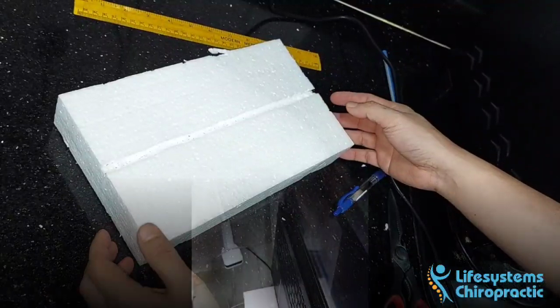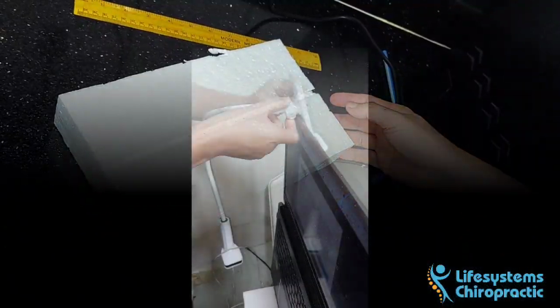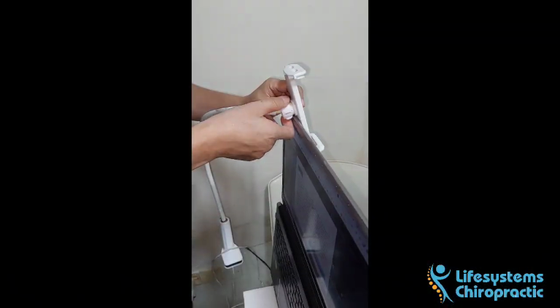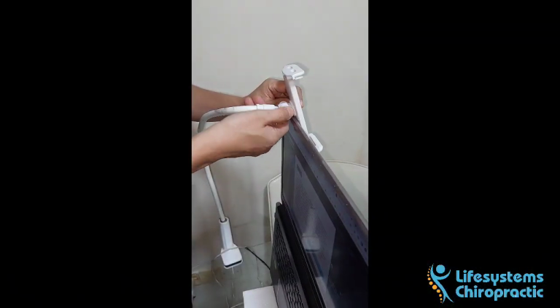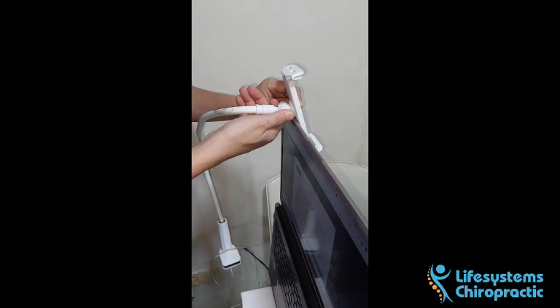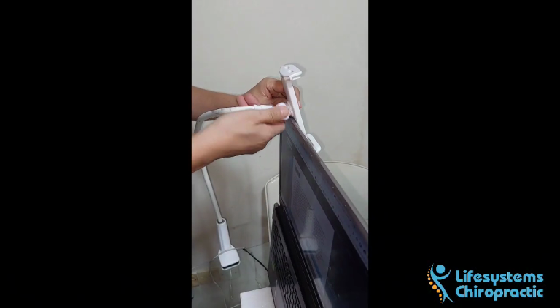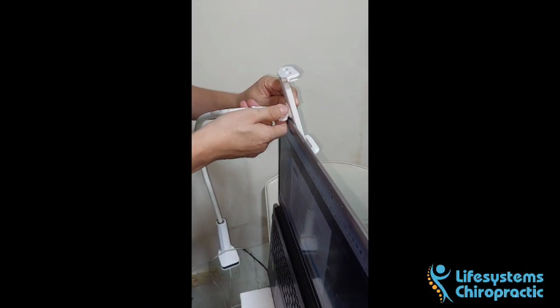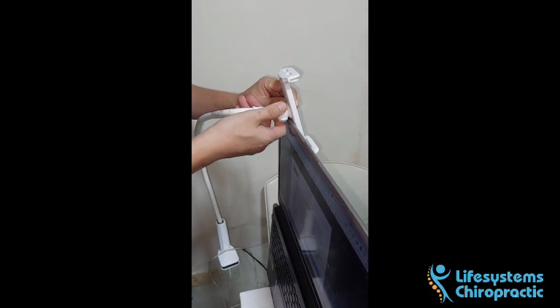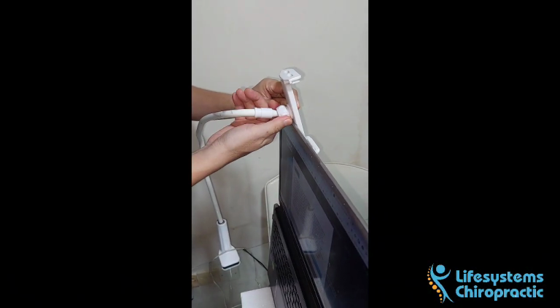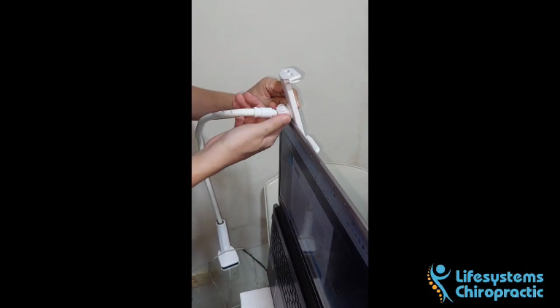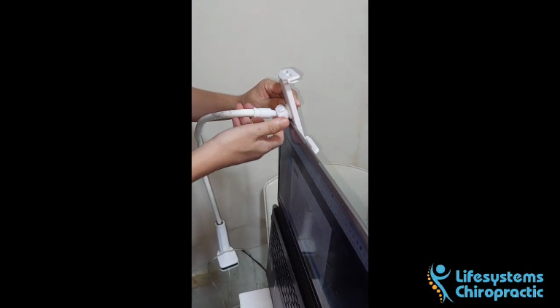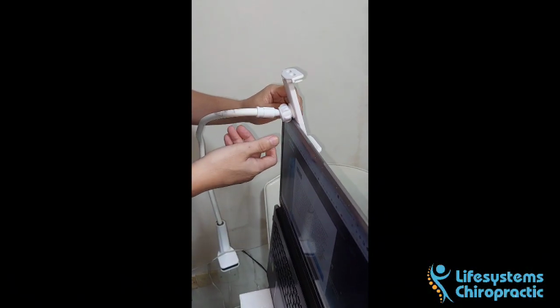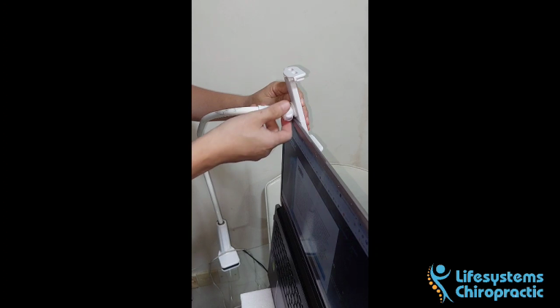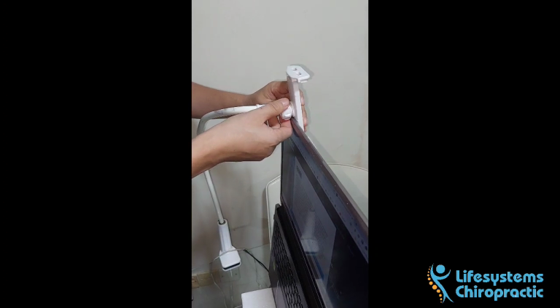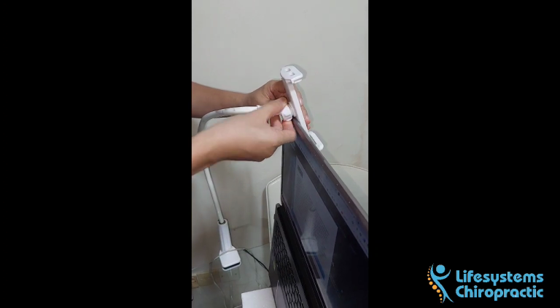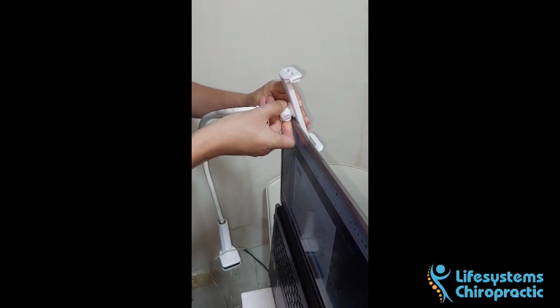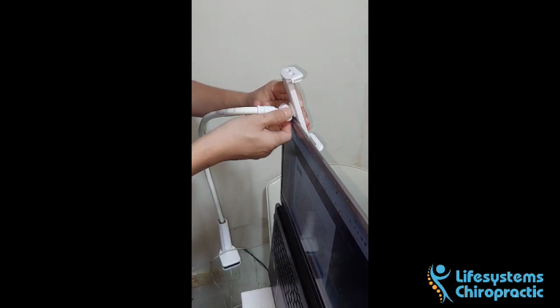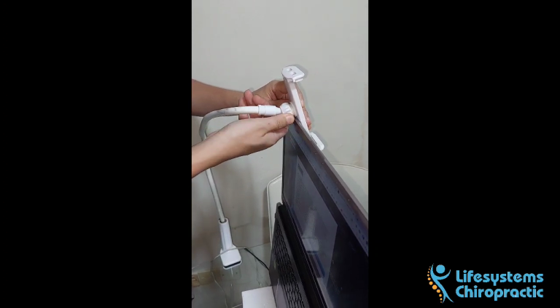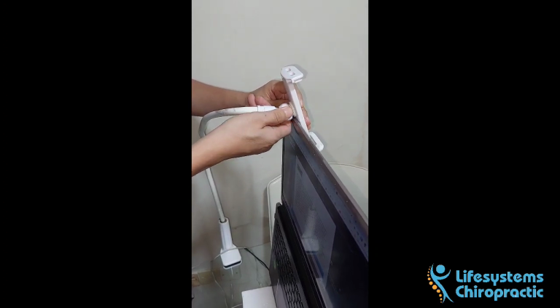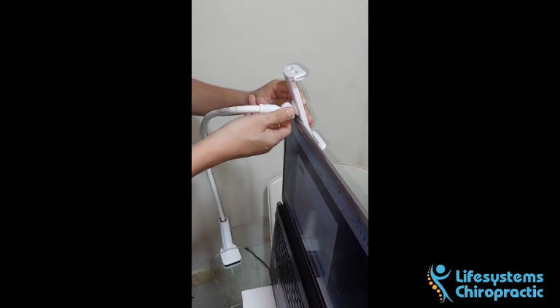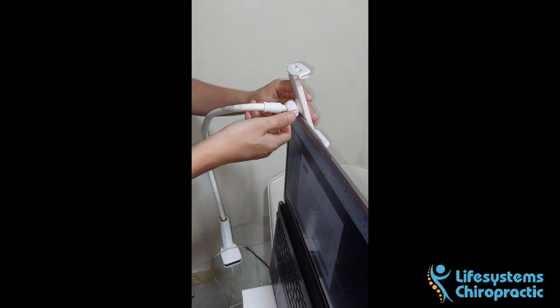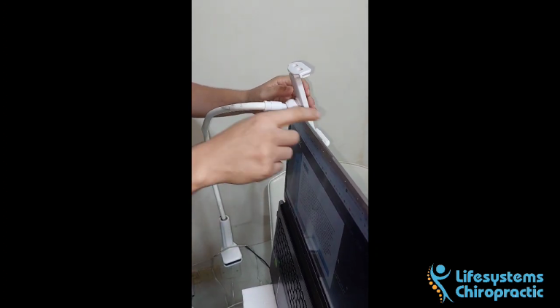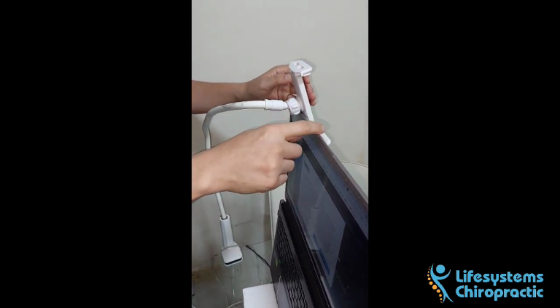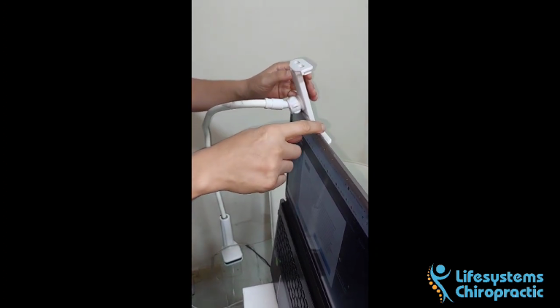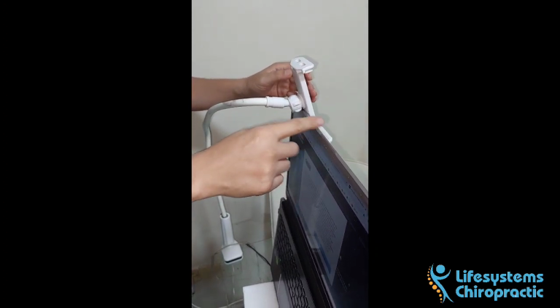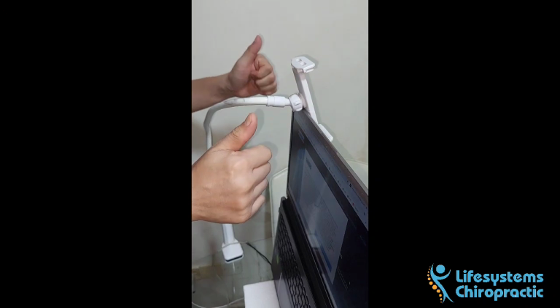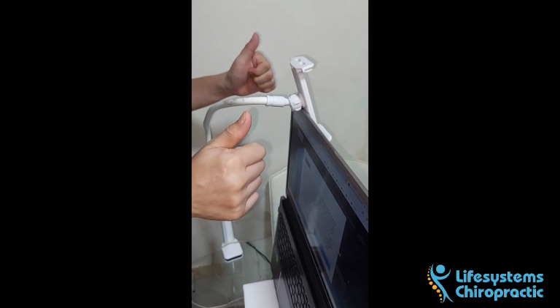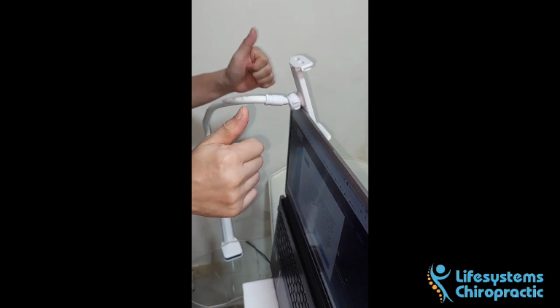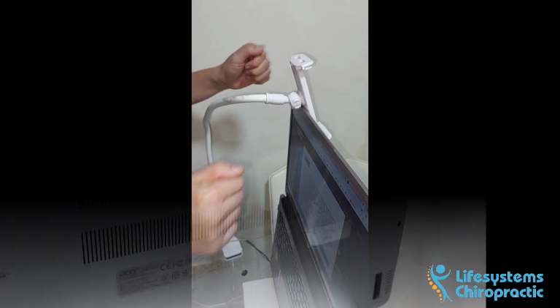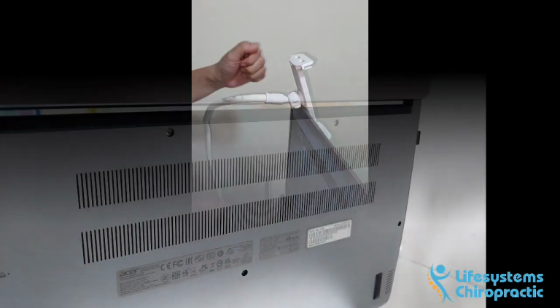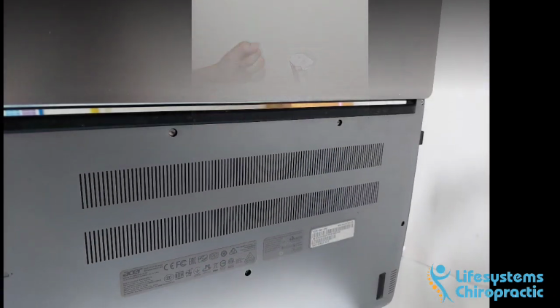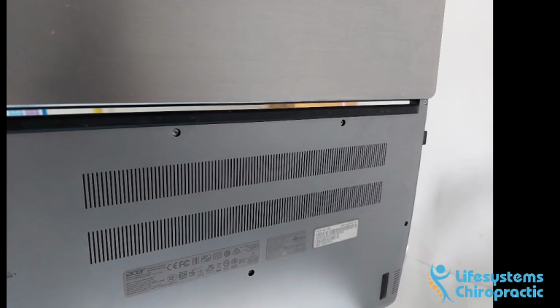The second item we need is a goose neck phone holder with an adjustable clamp bracket to secure the laptop. If you don't do this part correctly, your laptop may just fall and crash. Not good.